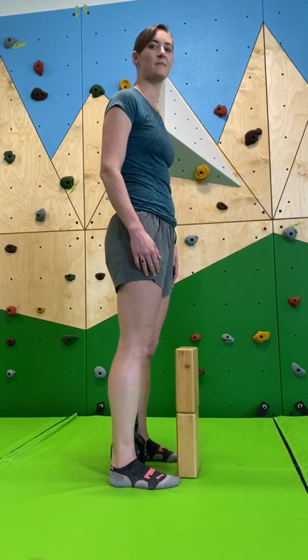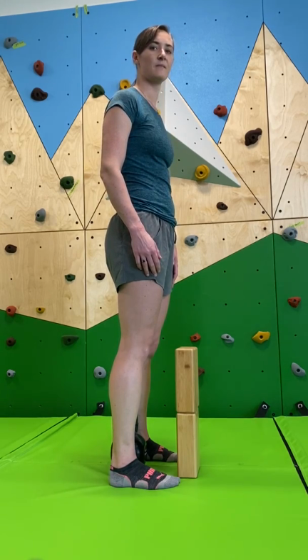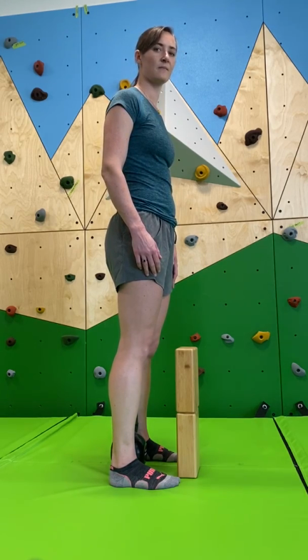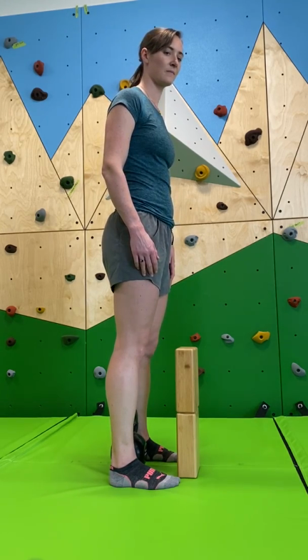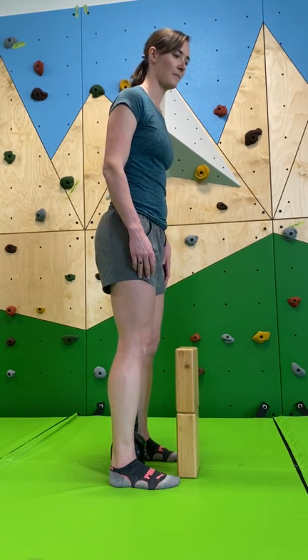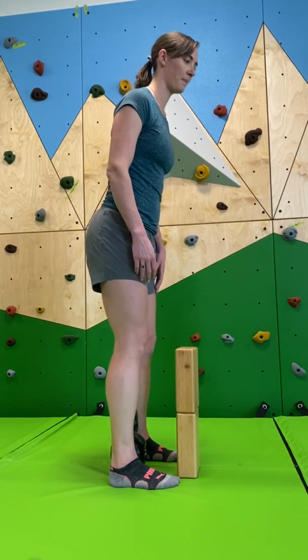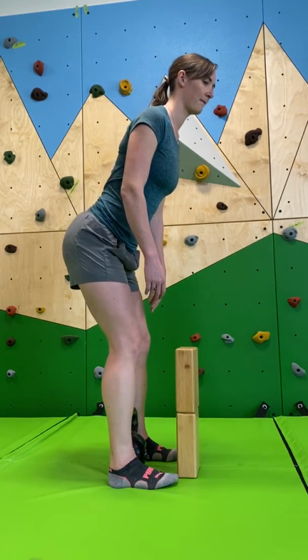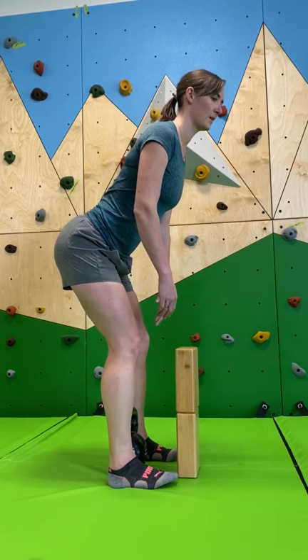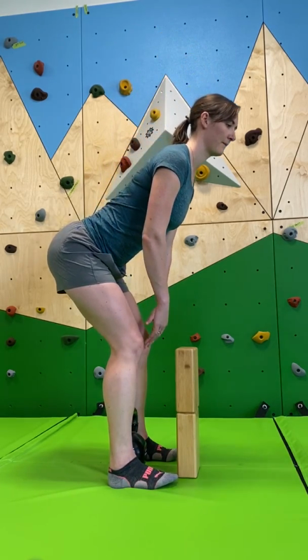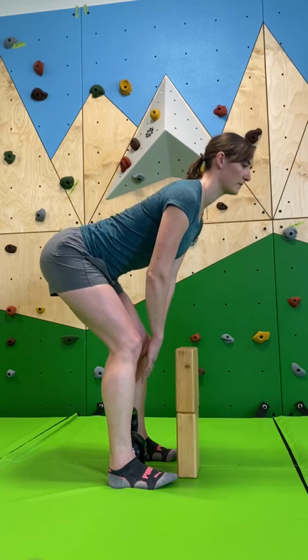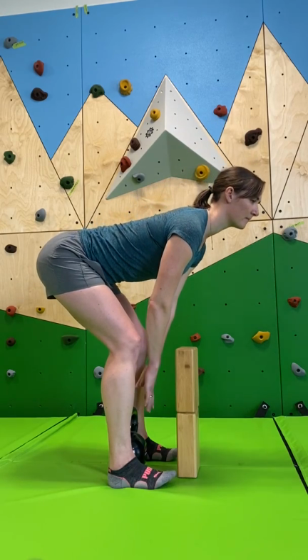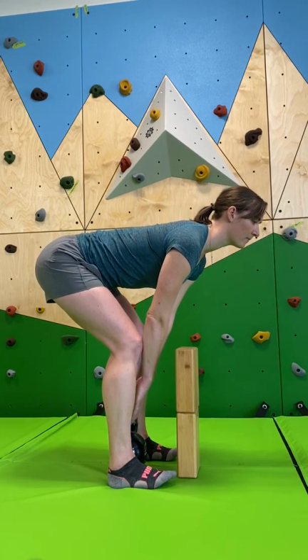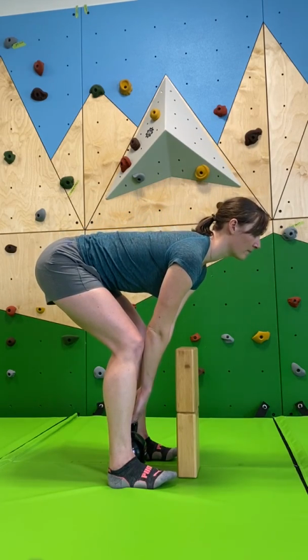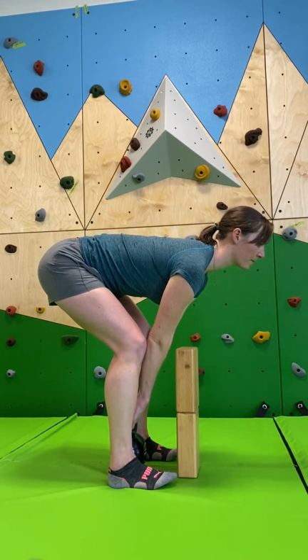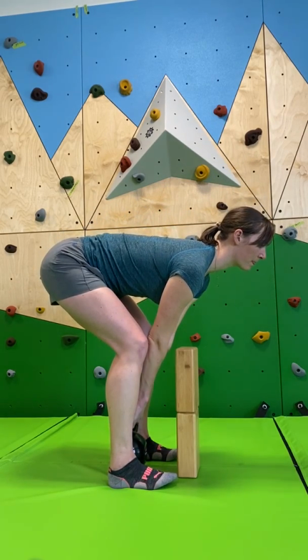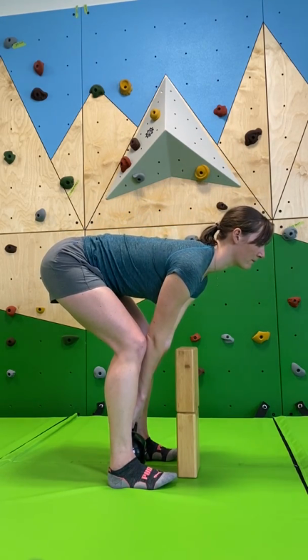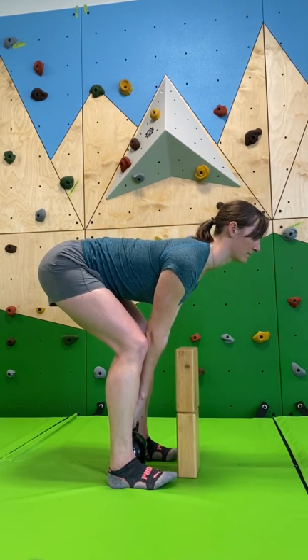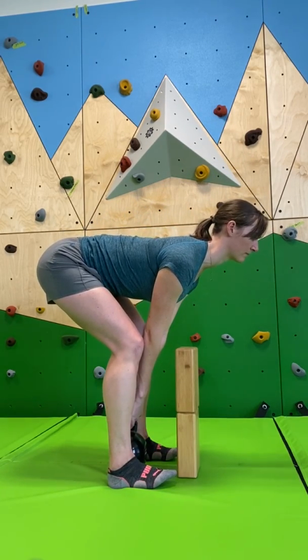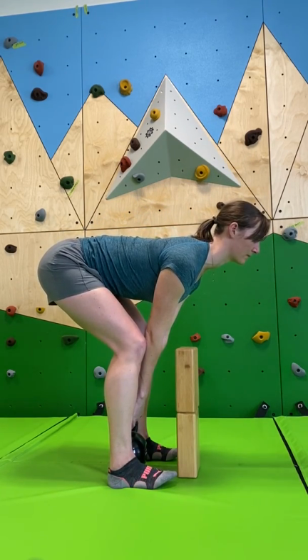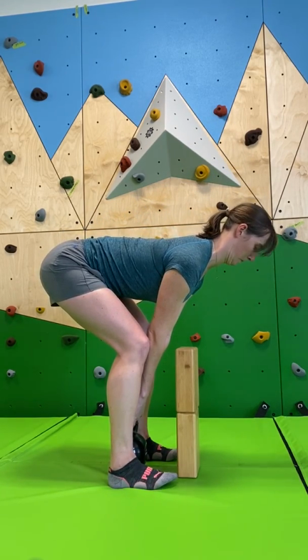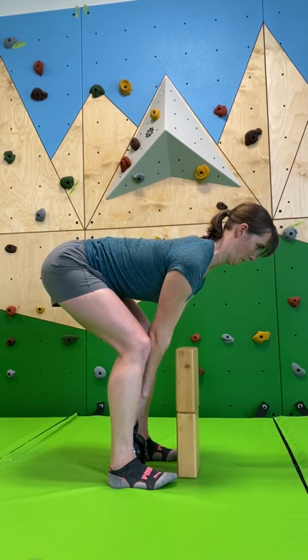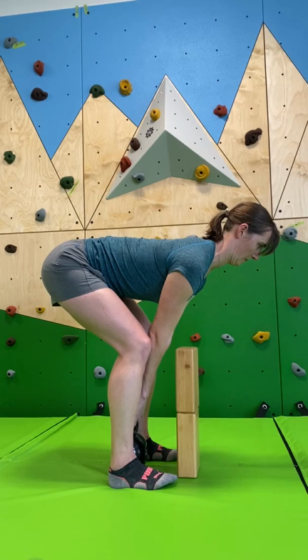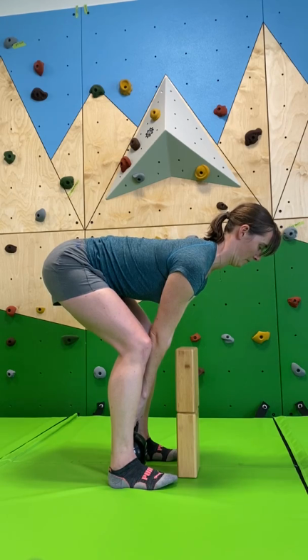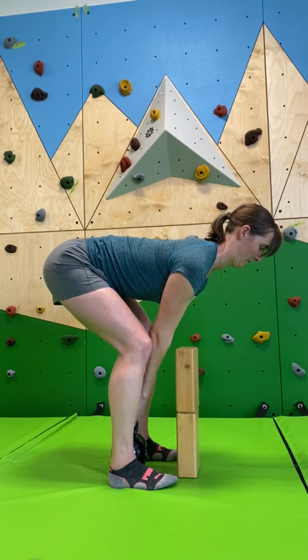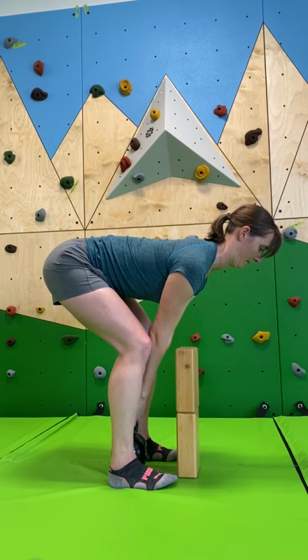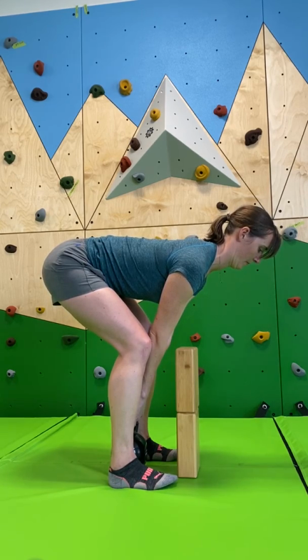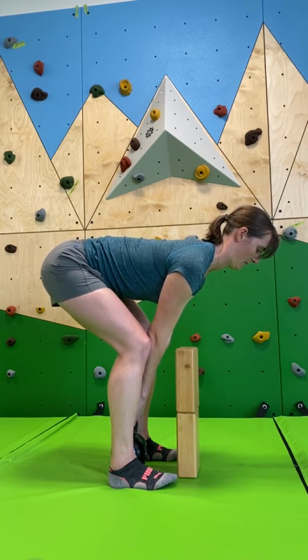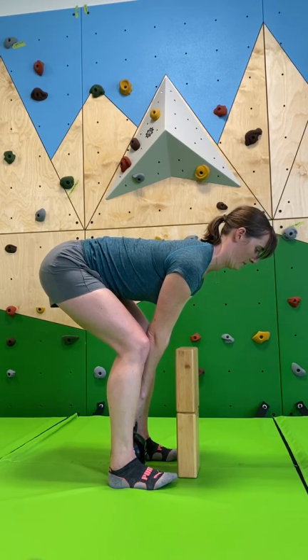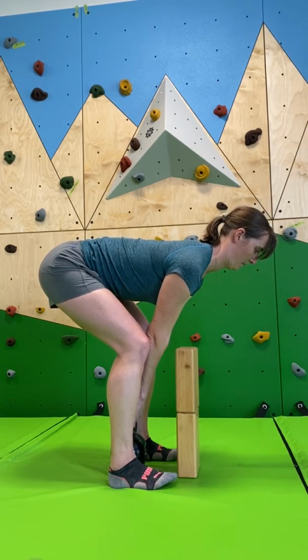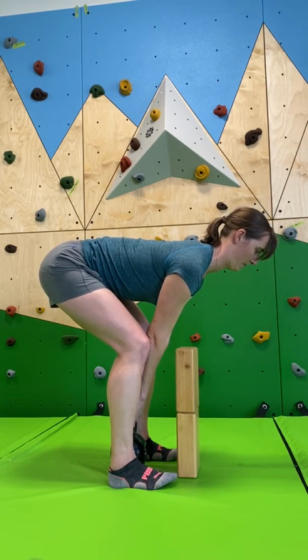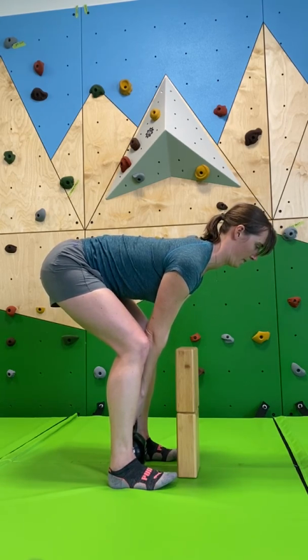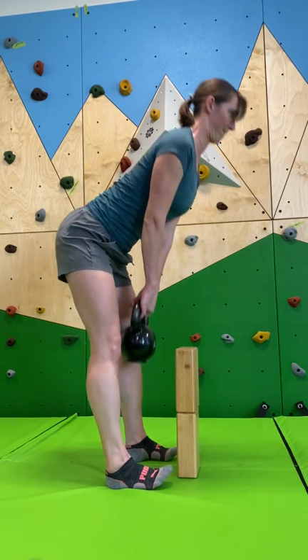You will hinge at the hip, press the butt back, grab your bell, lock your shoulder blades into place, tuck your chin in to protect your neck, drive through your heels, and stand.